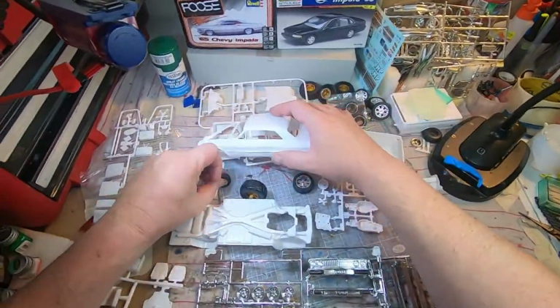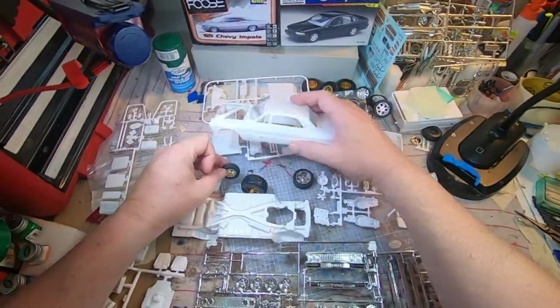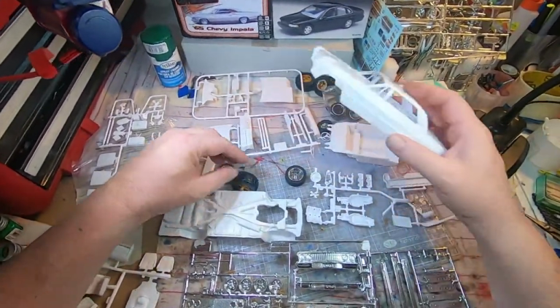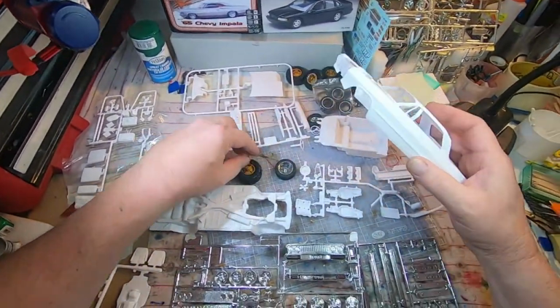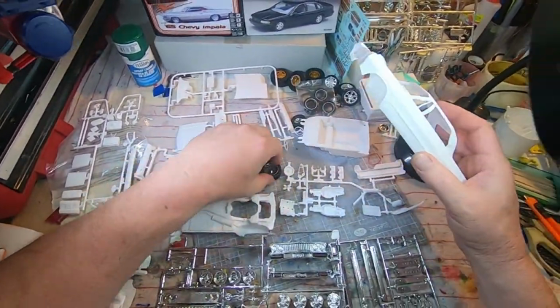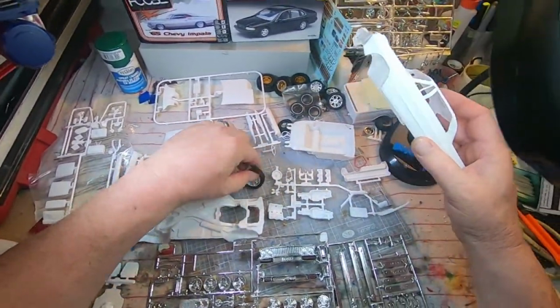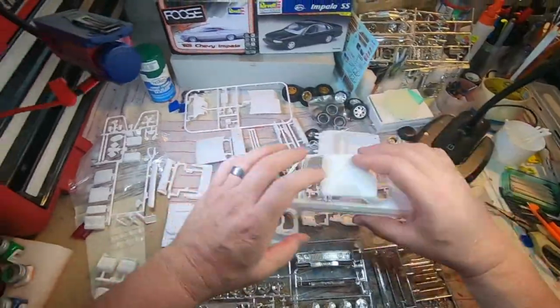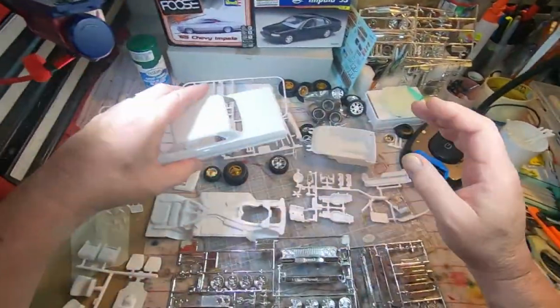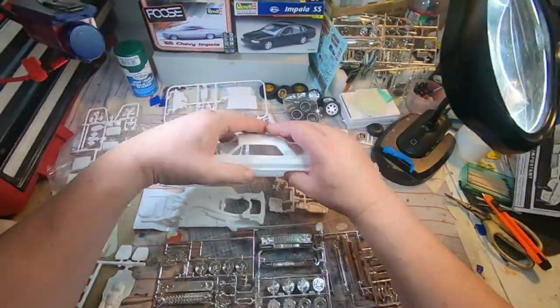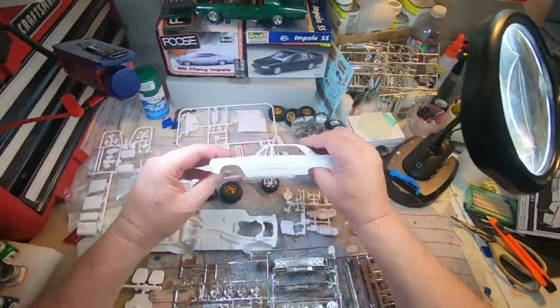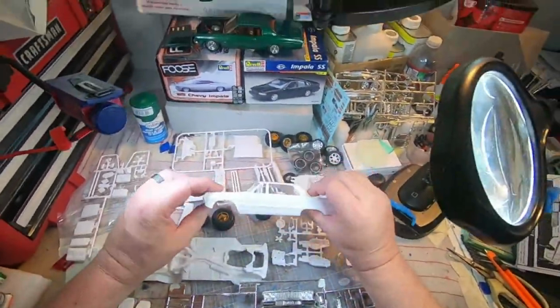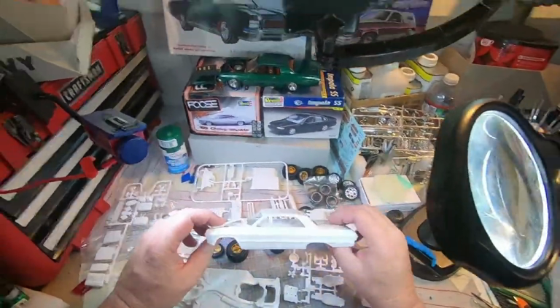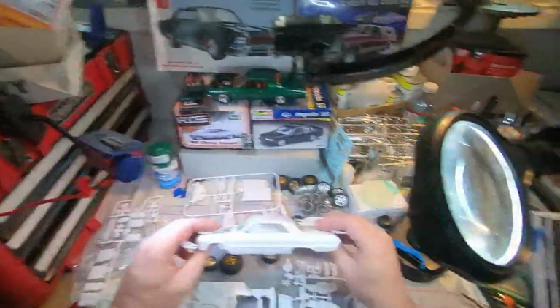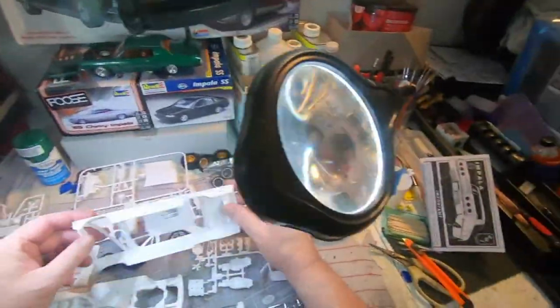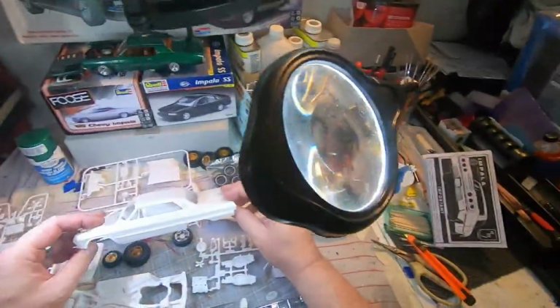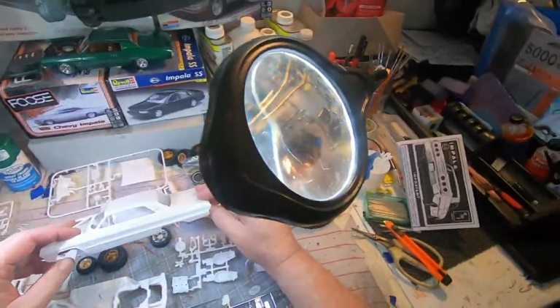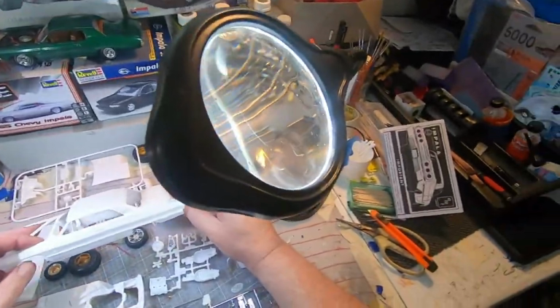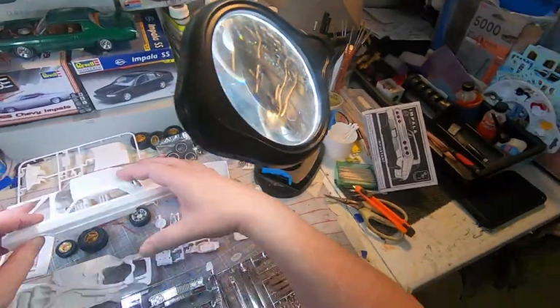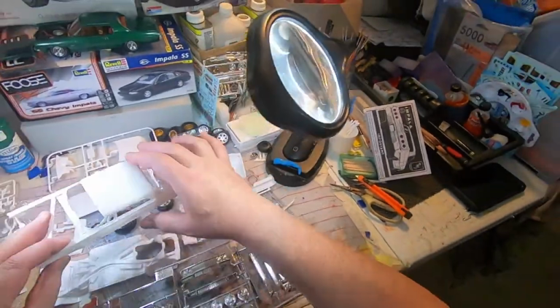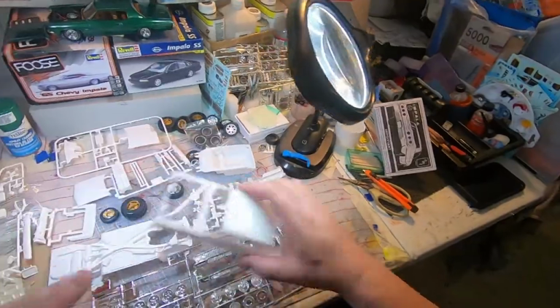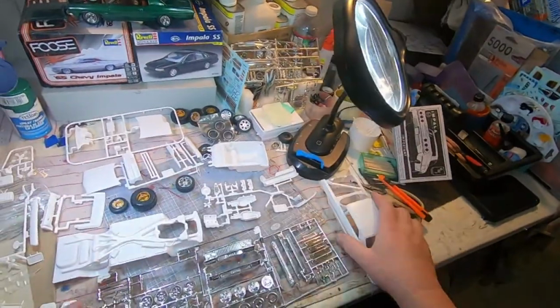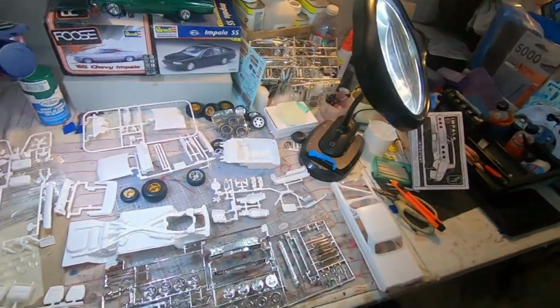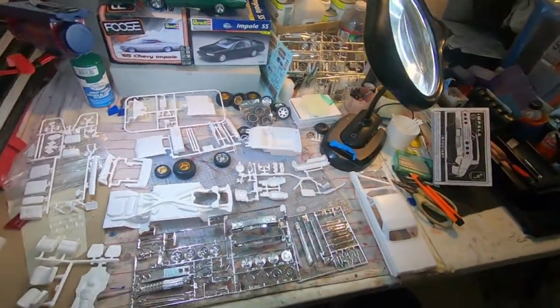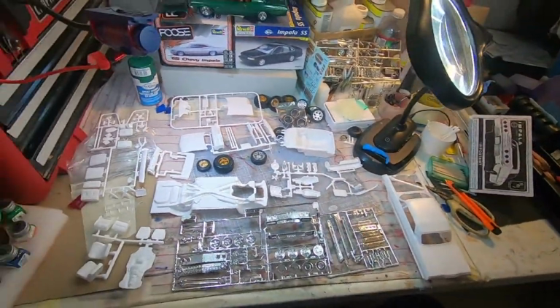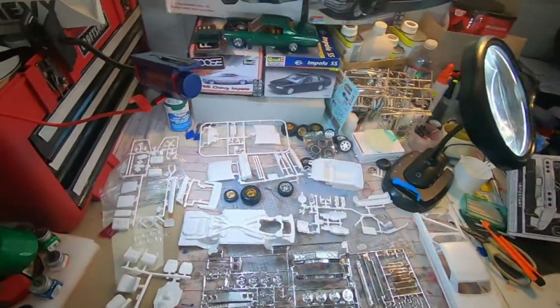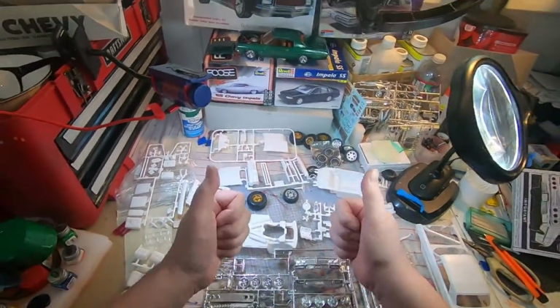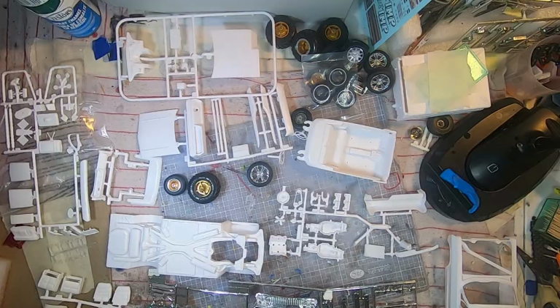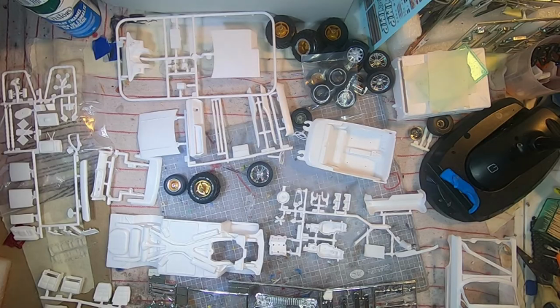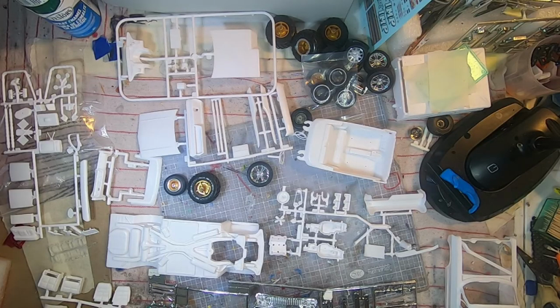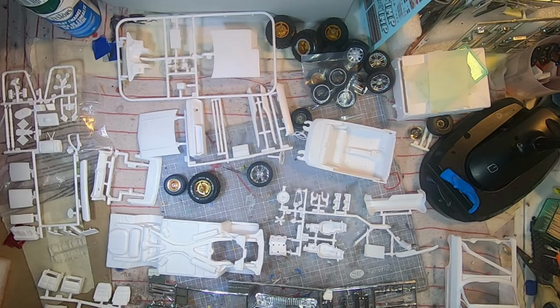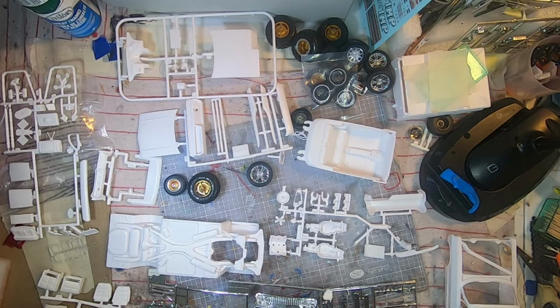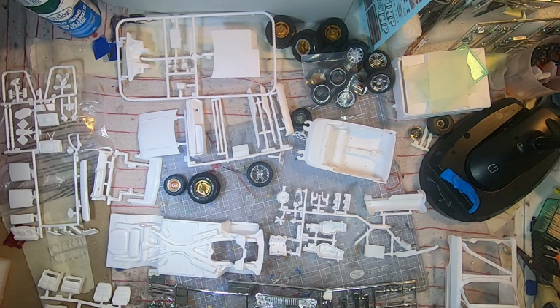Let me know in the comments what you think would go good on the drive-in tray. Alright, cool — give a thumbs up, like, subscribe, let me know what you'd like to see. We'll do more of that.